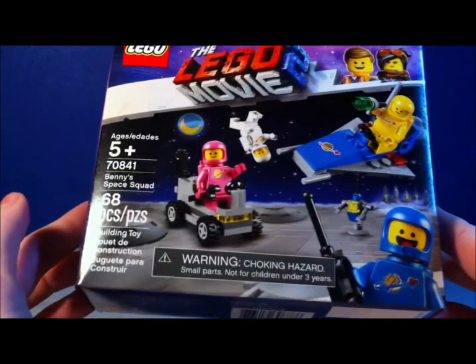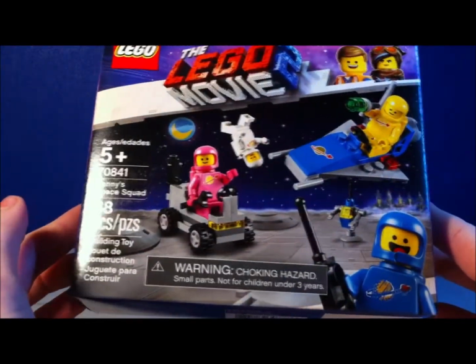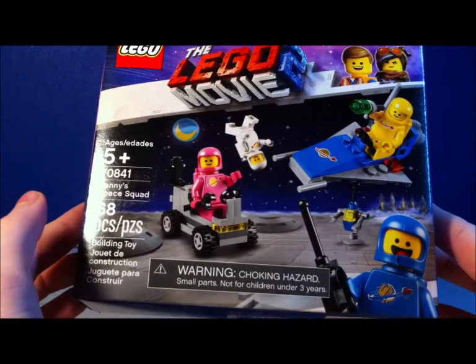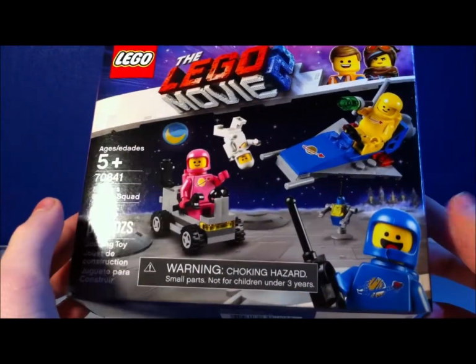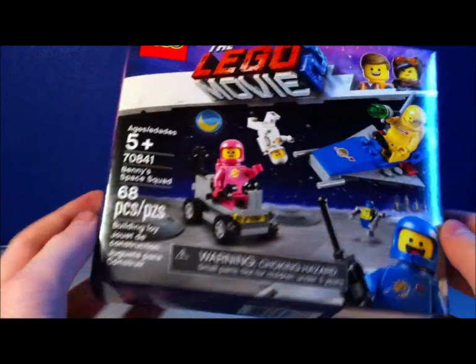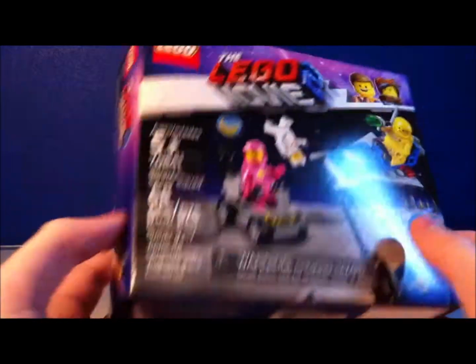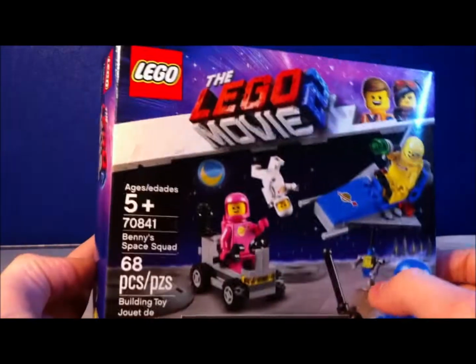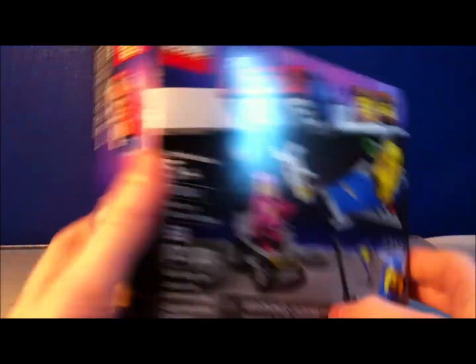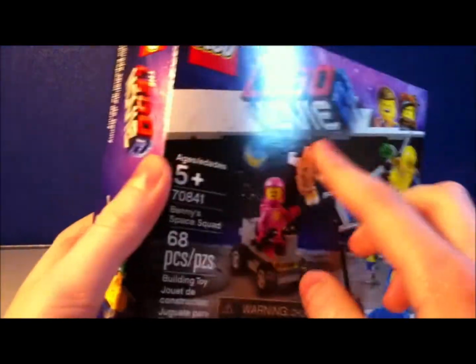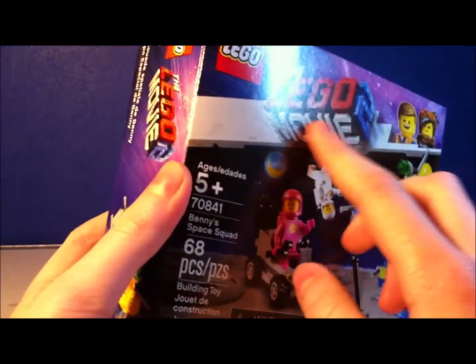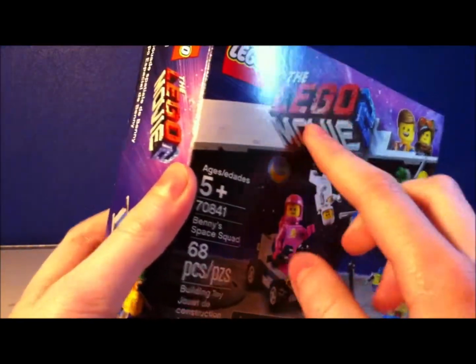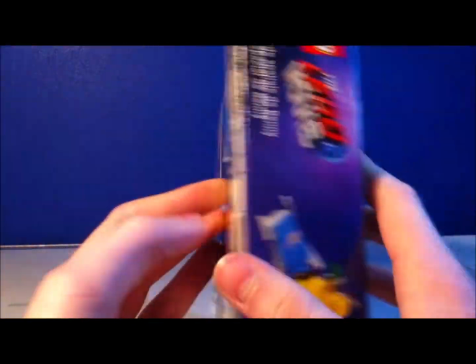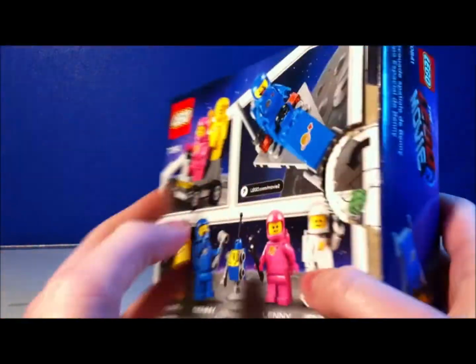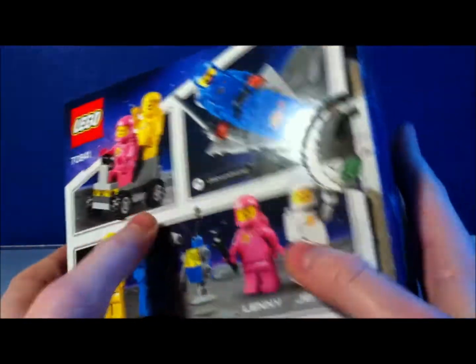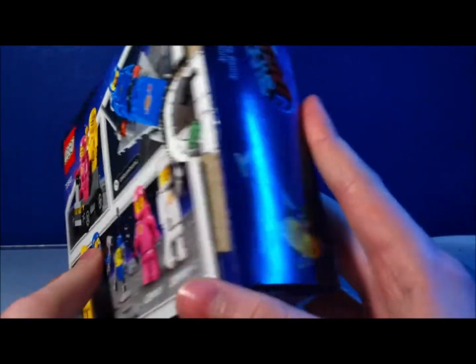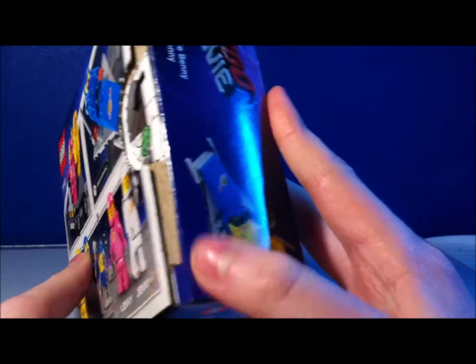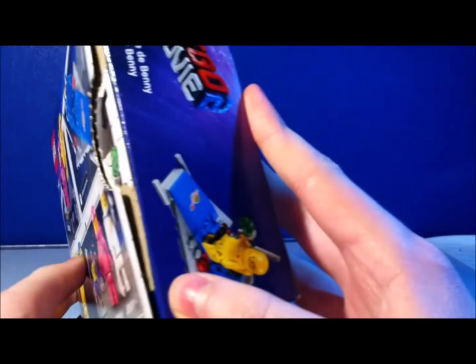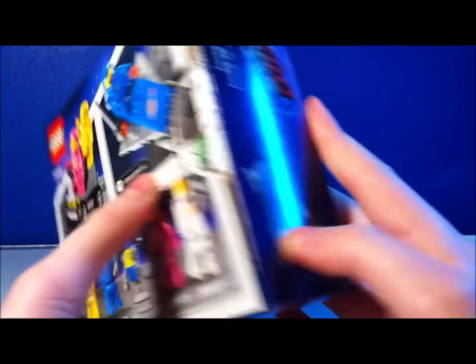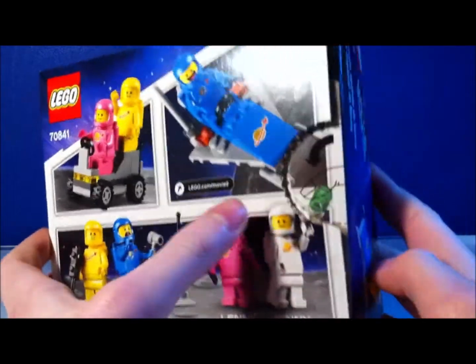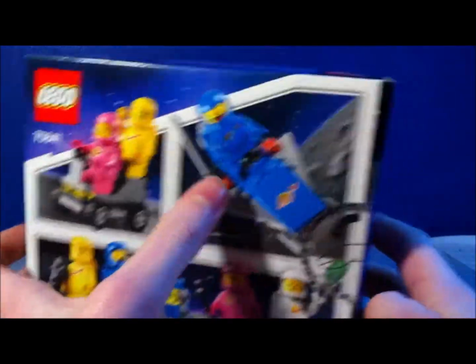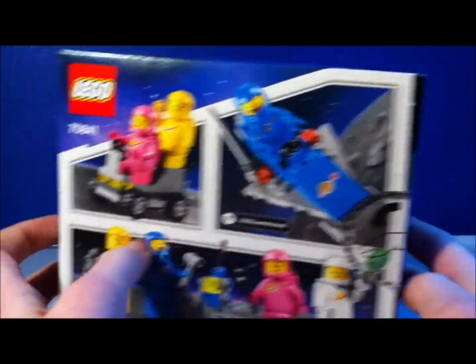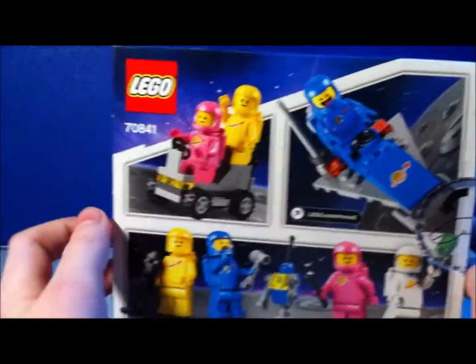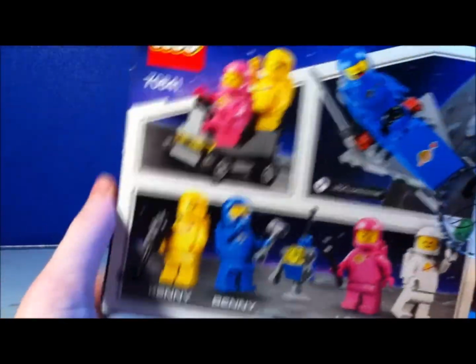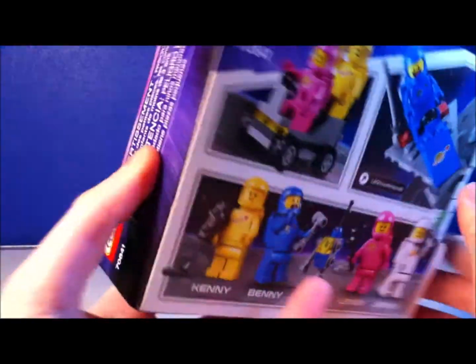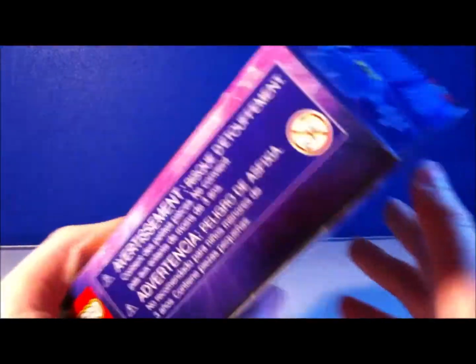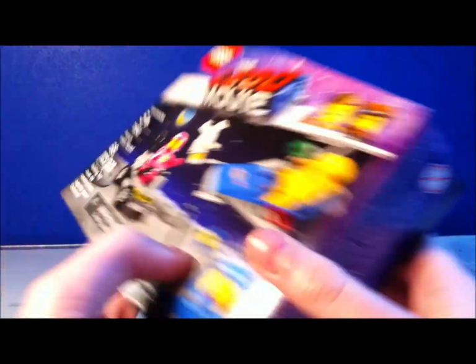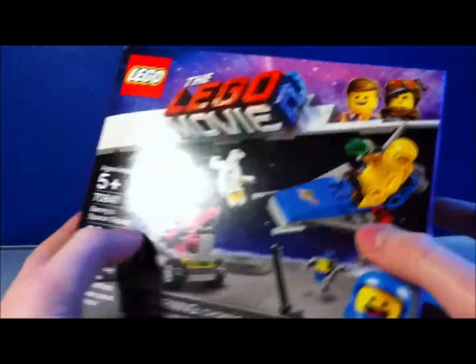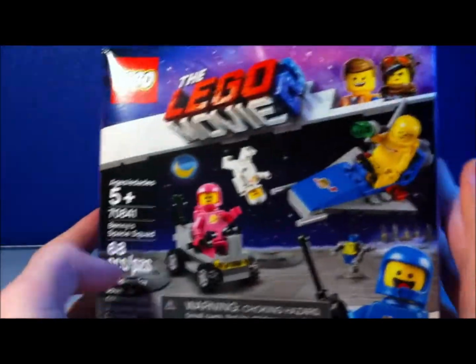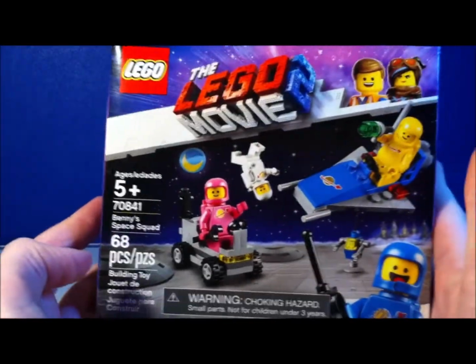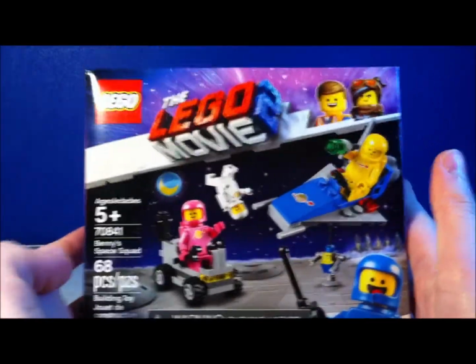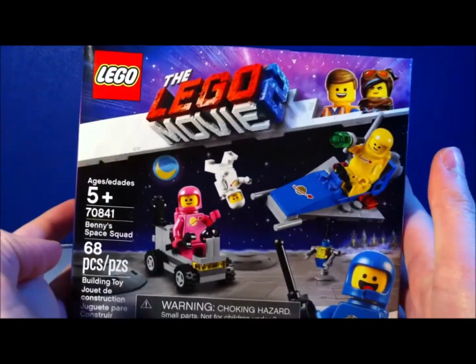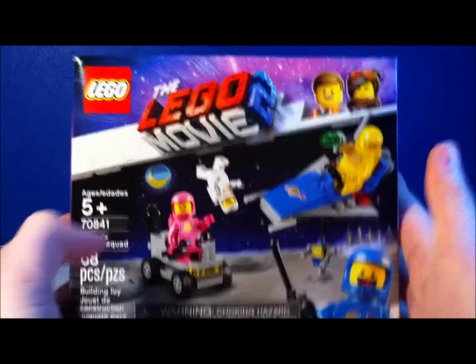I really like the Spaceman in the set. And as you can see, they've got the Lego Movie 2 logo and Benny's Space Squad on the back and on the sides. Let's get into the actual set itself.